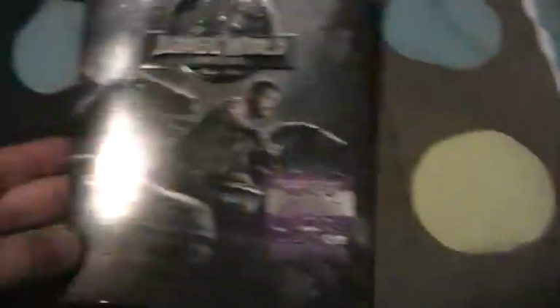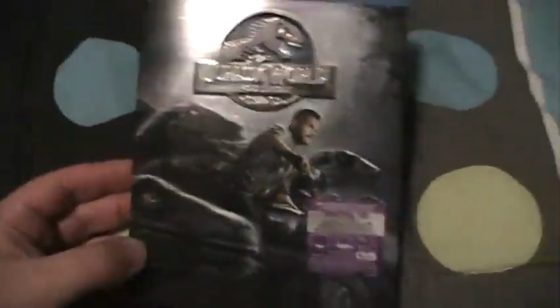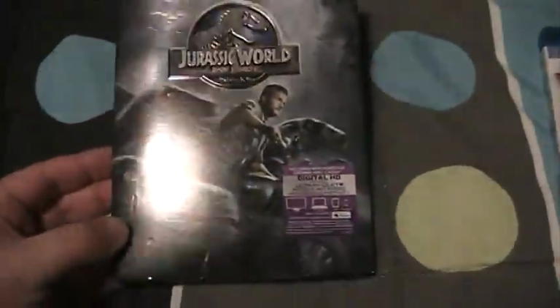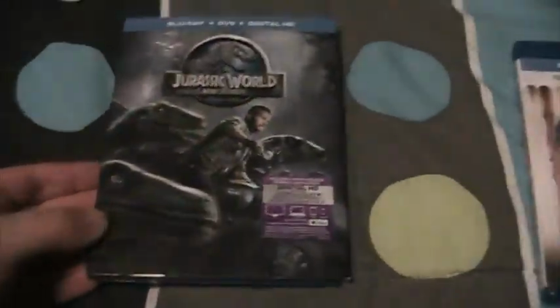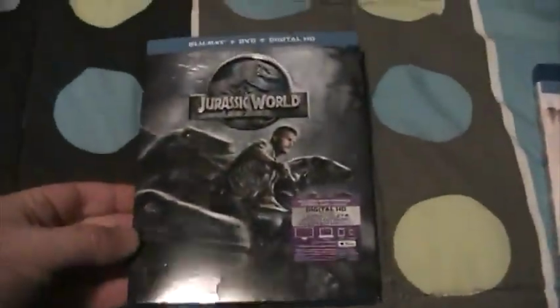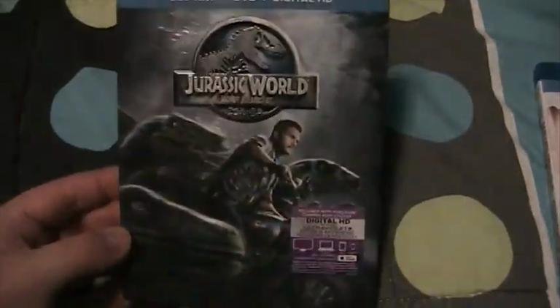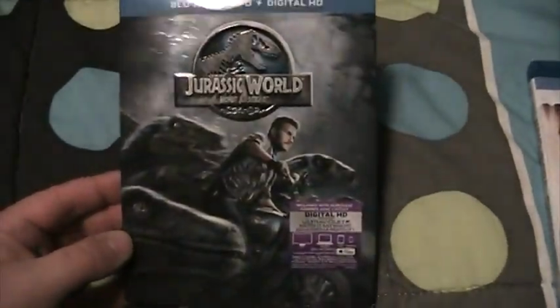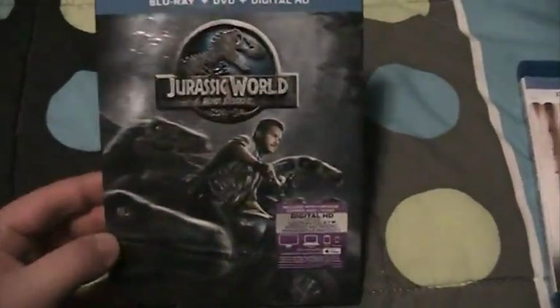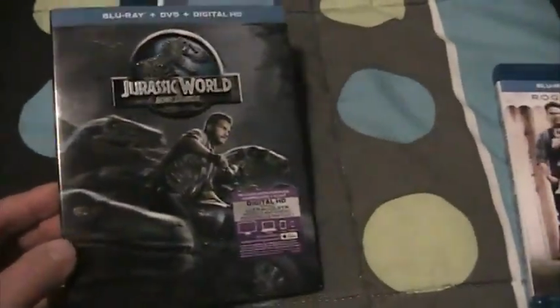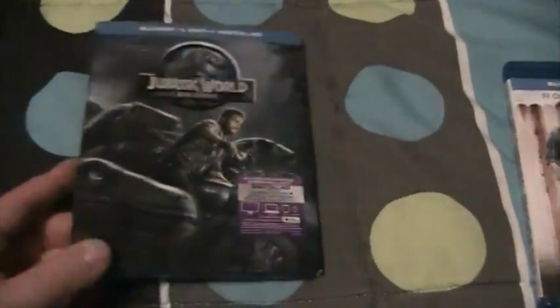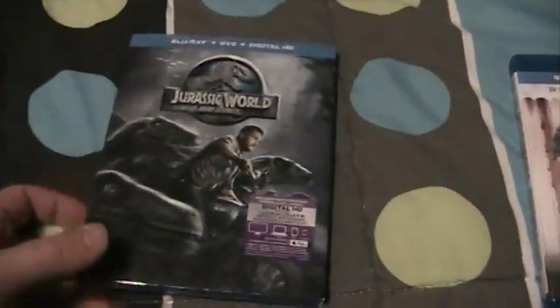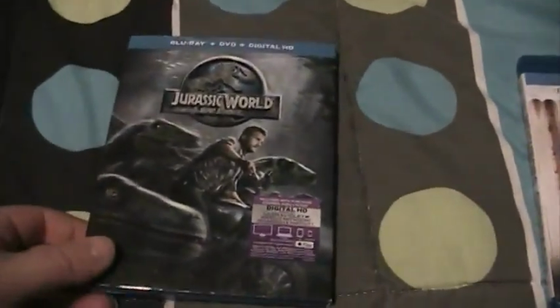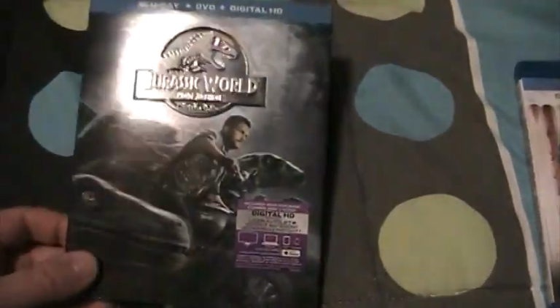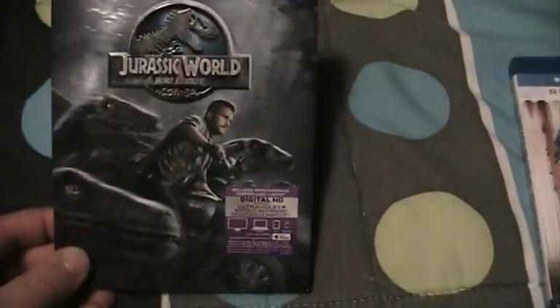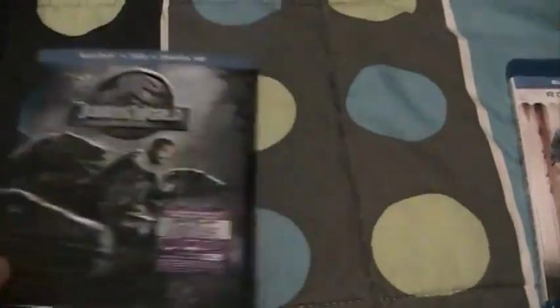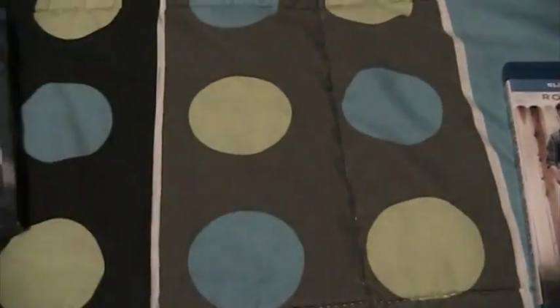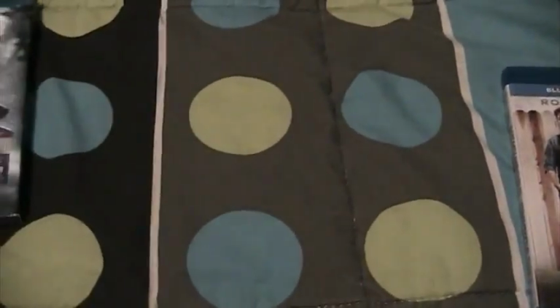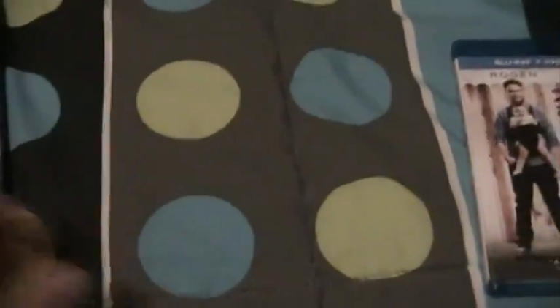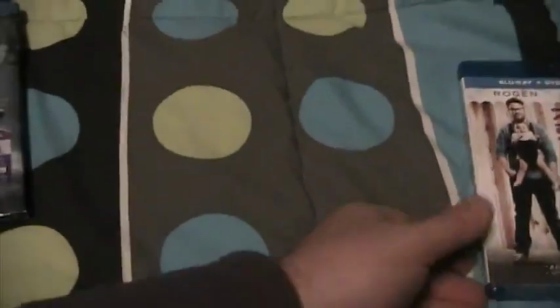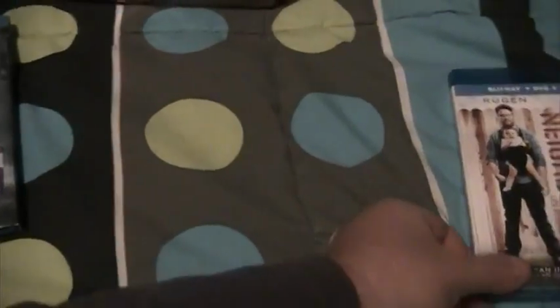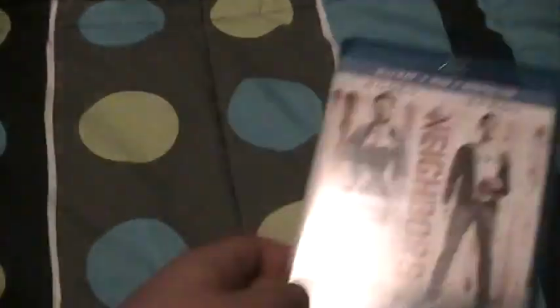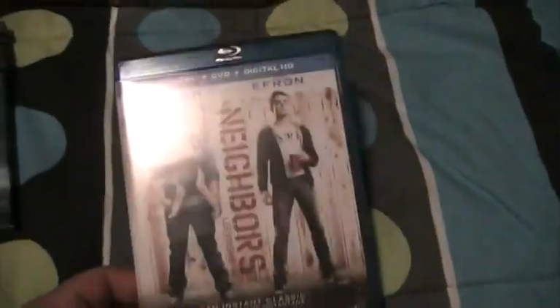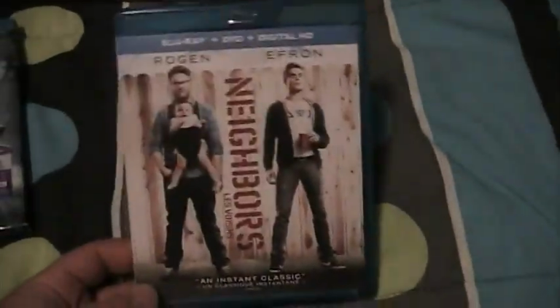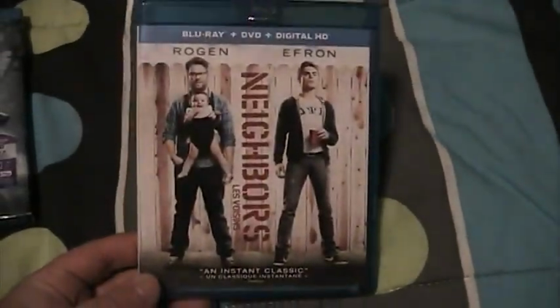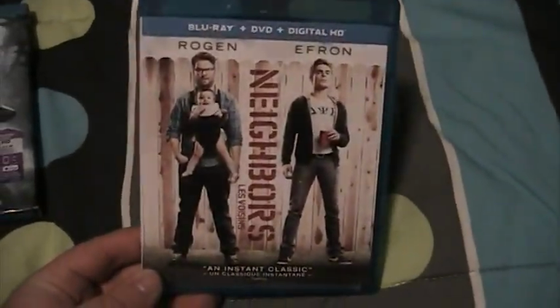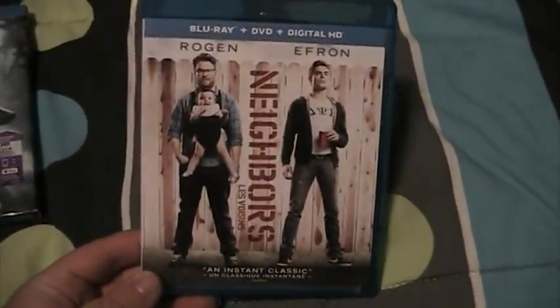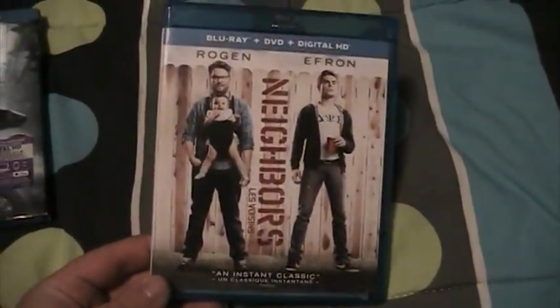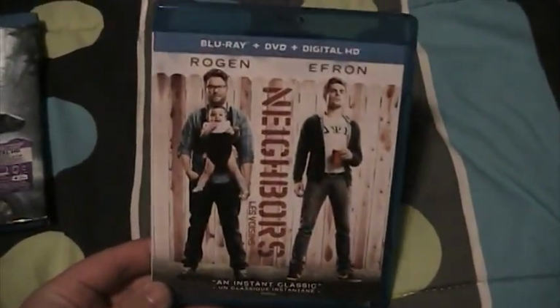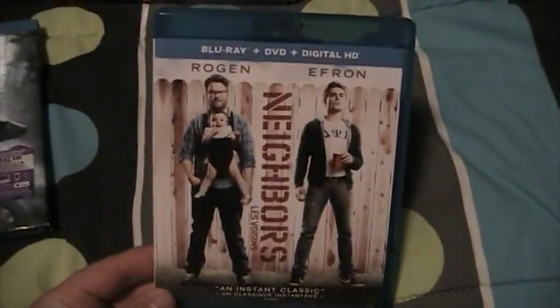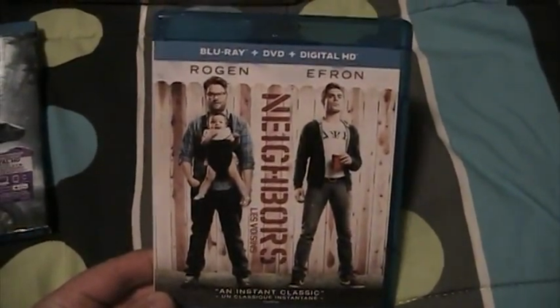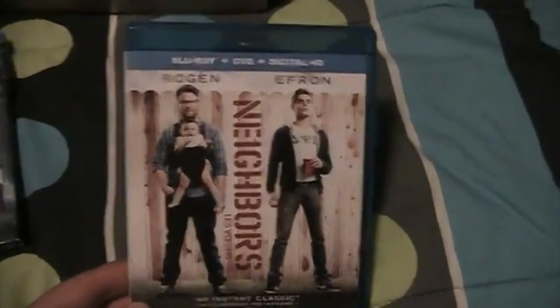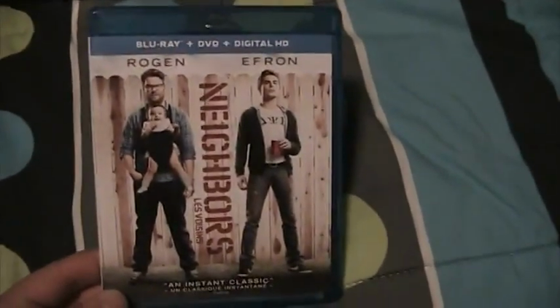Sorry about that, just trying to get the slipcover back on. Gonna get the other Jurassic Park movies at some point. Next up we've got Neighbors — Seth Rogen, Zac Efron.